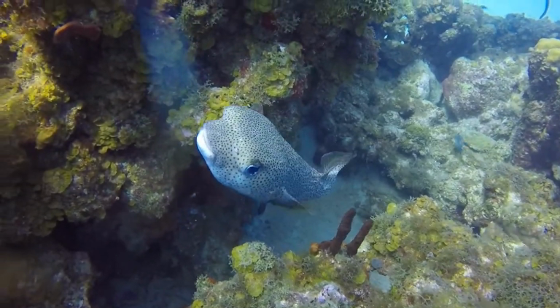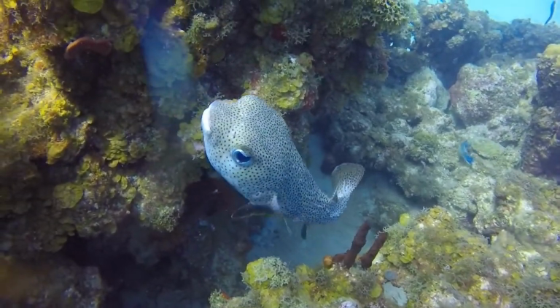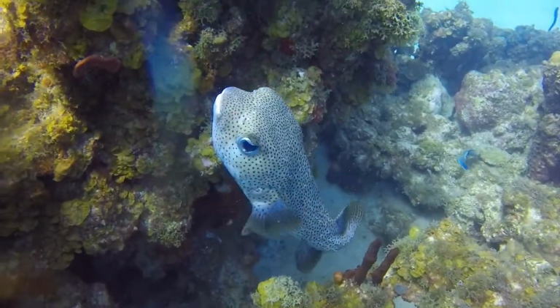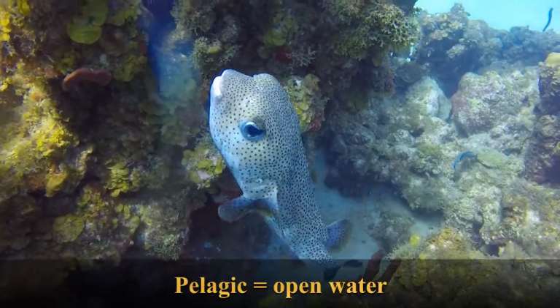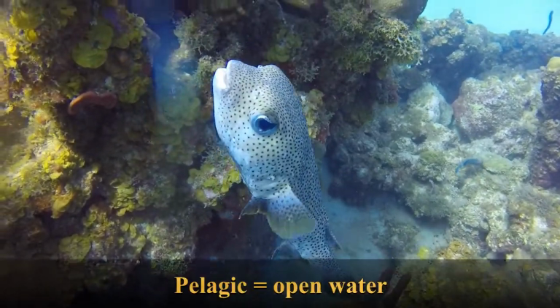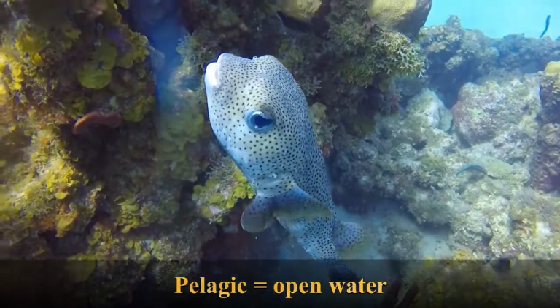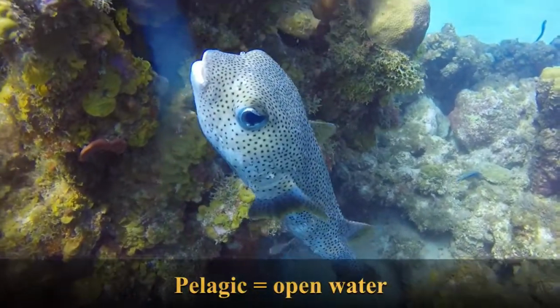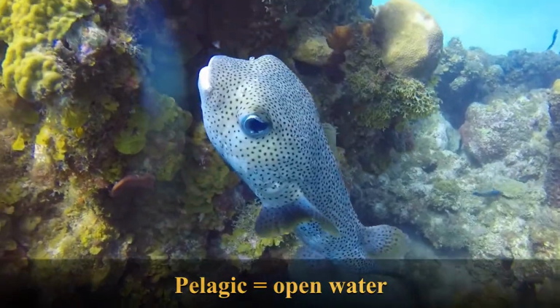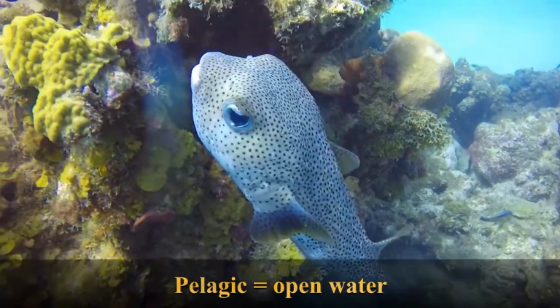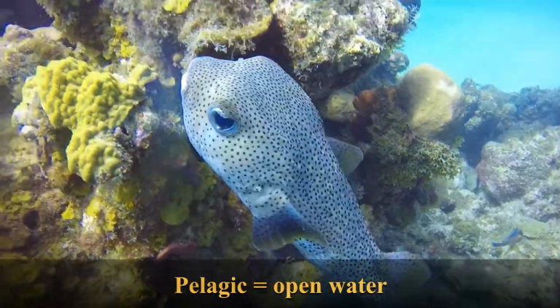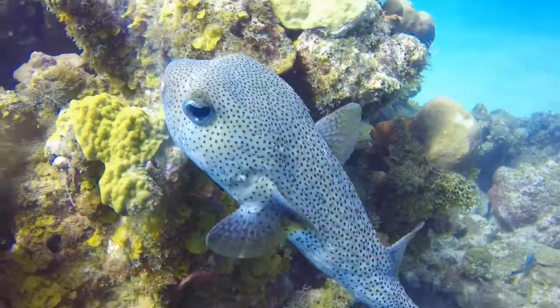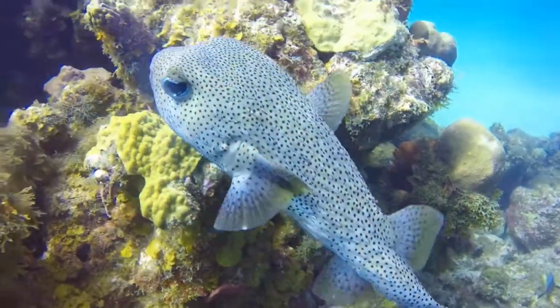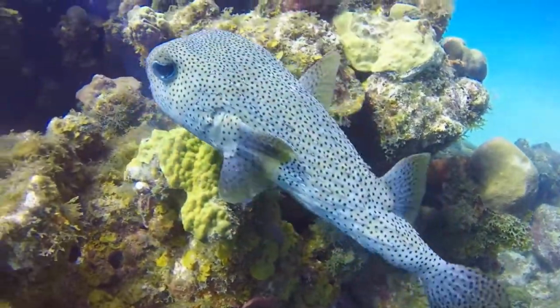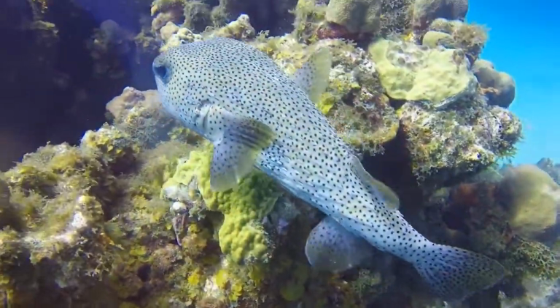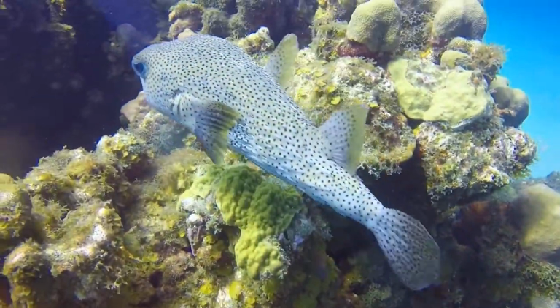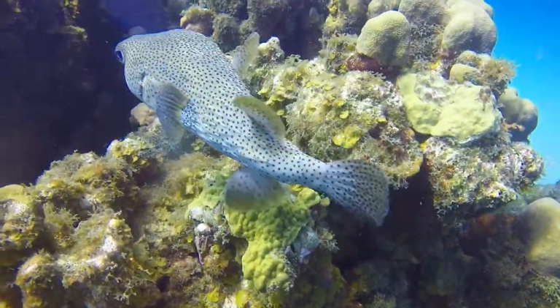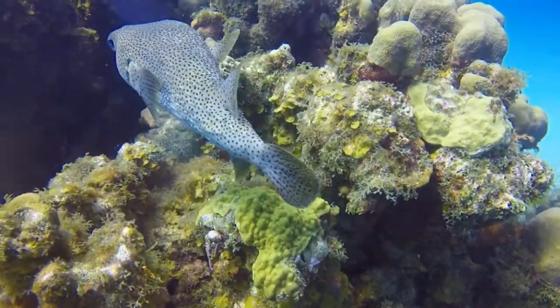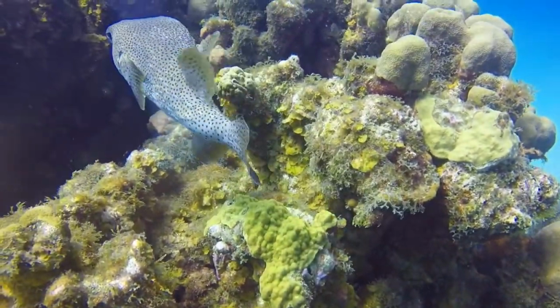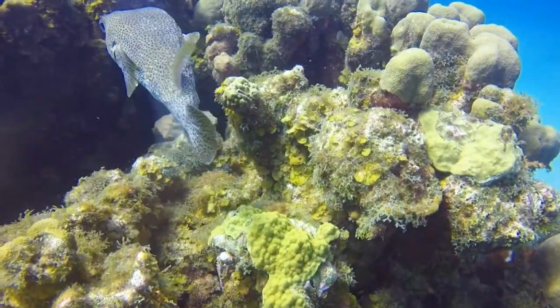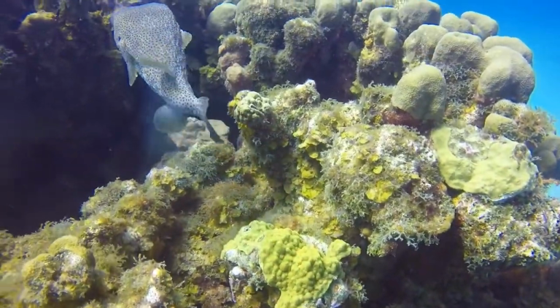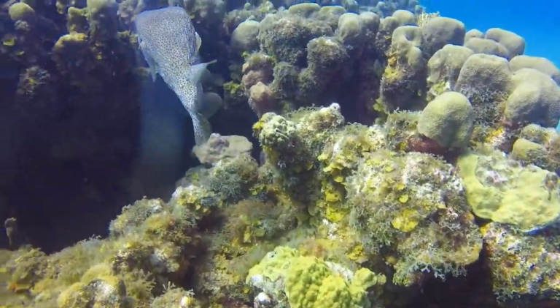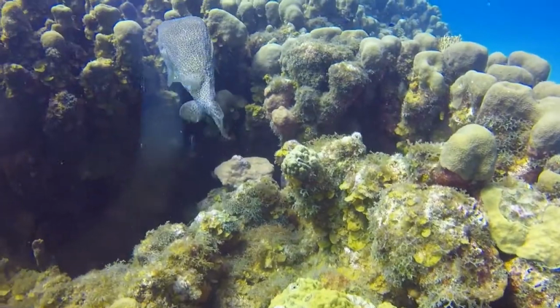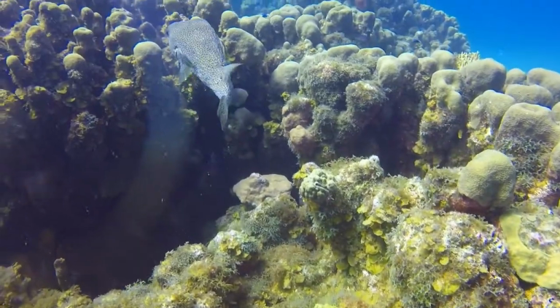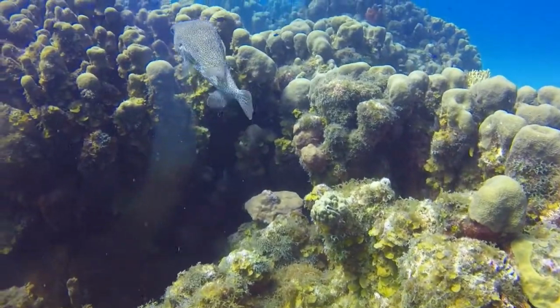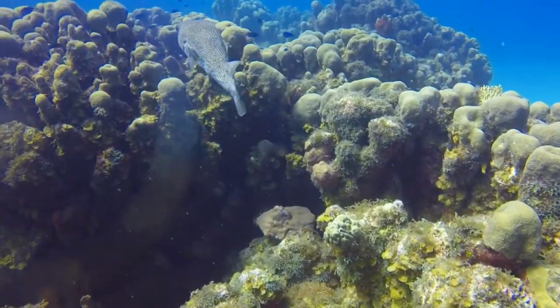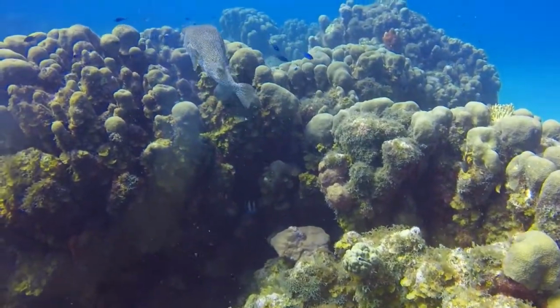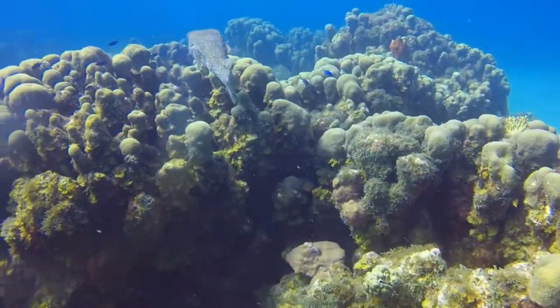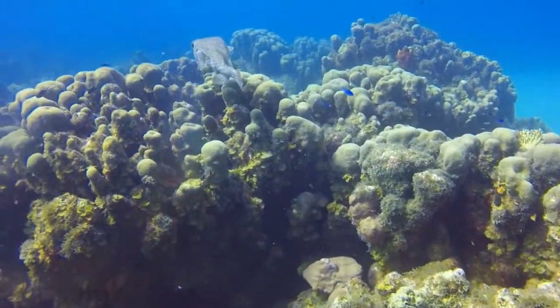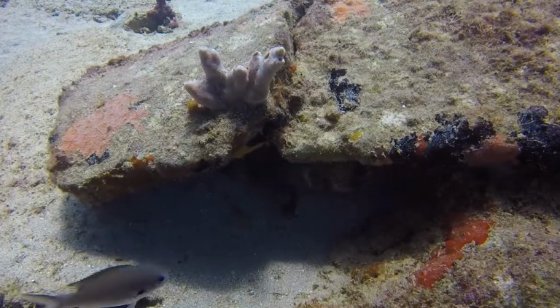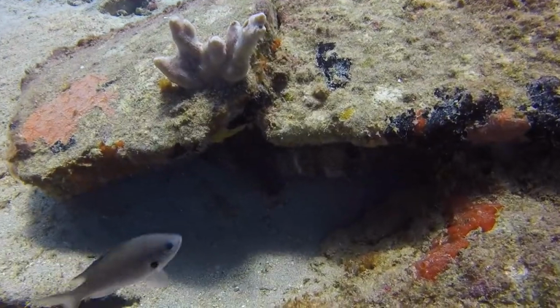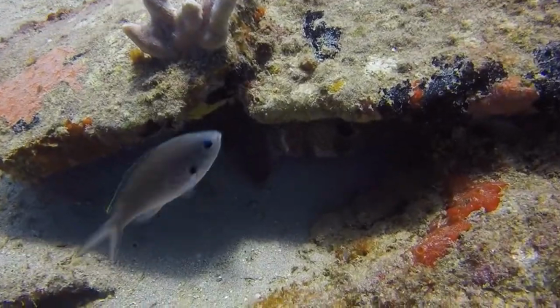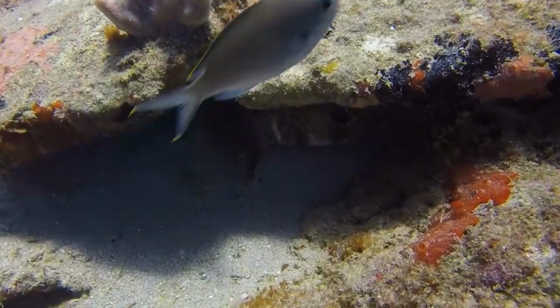As juveniles they are a pelagic species, drifting along in sargassum until they travel into shallower waters to become adults. They are eaten by large carnivorous fishes like mahi-mahi, wahoo, and even shark.